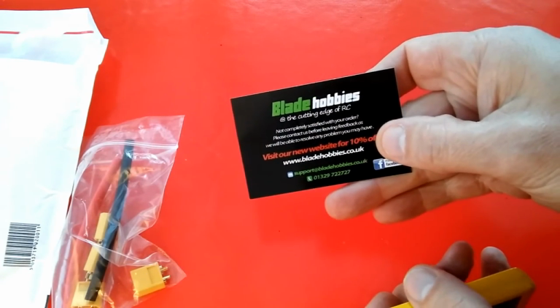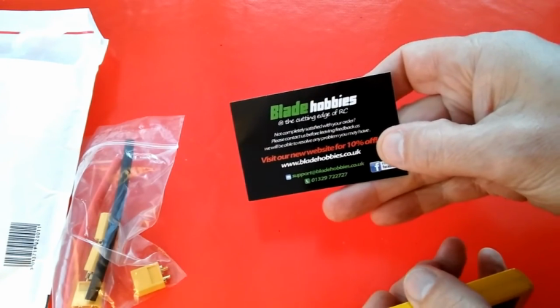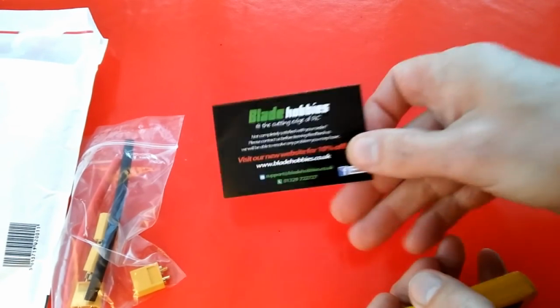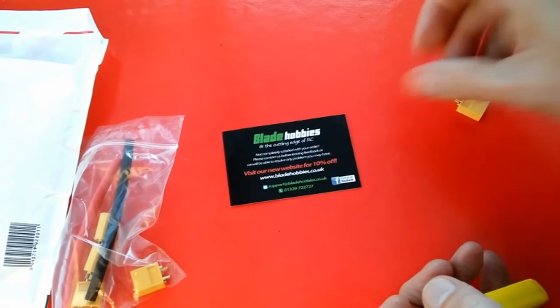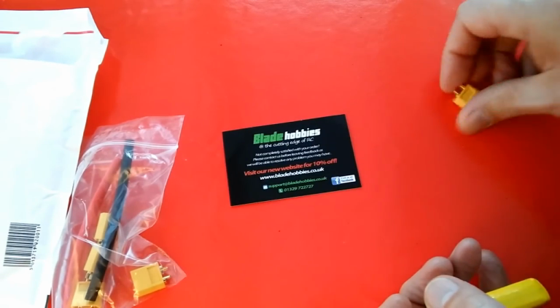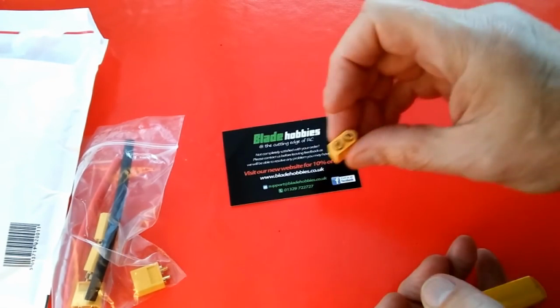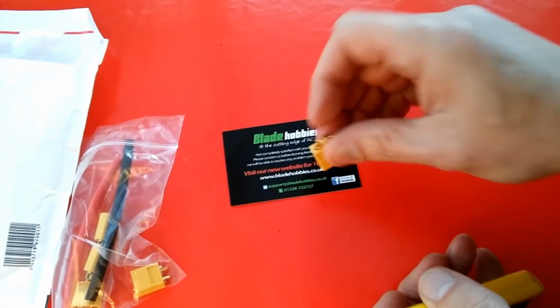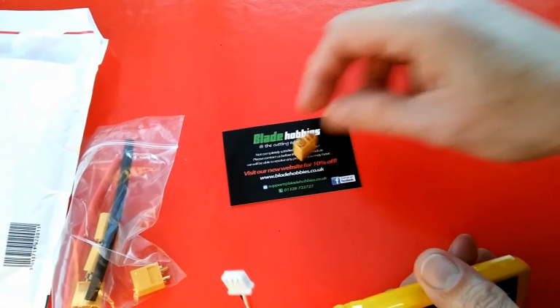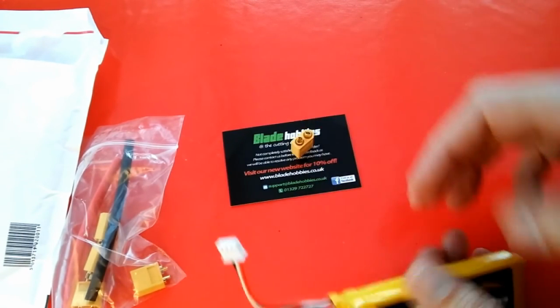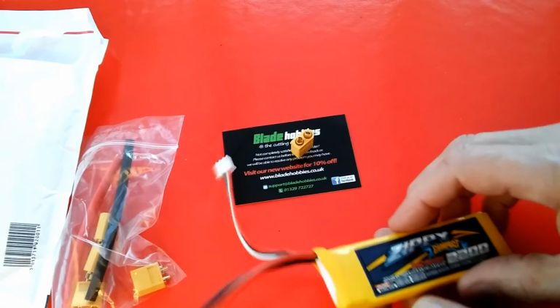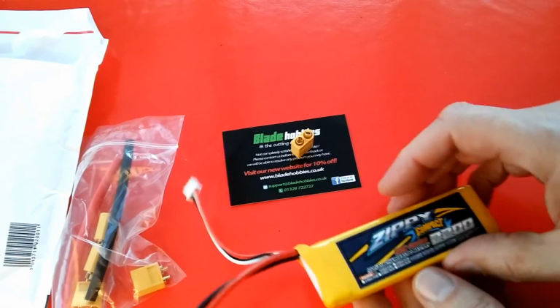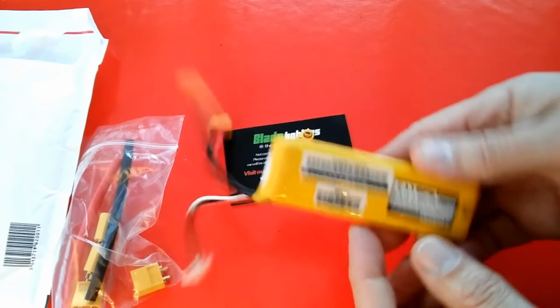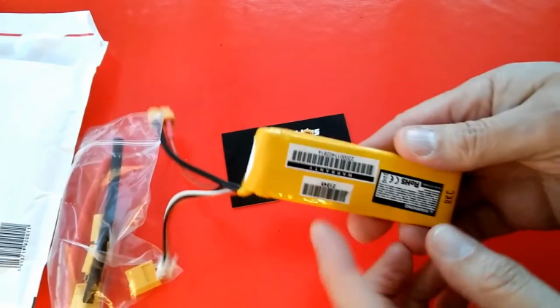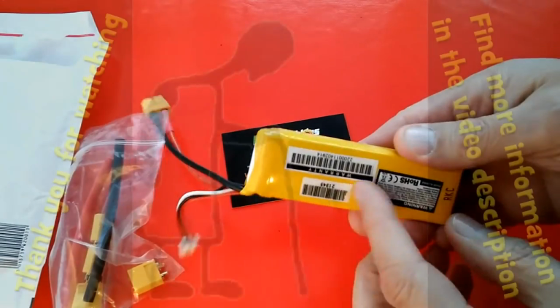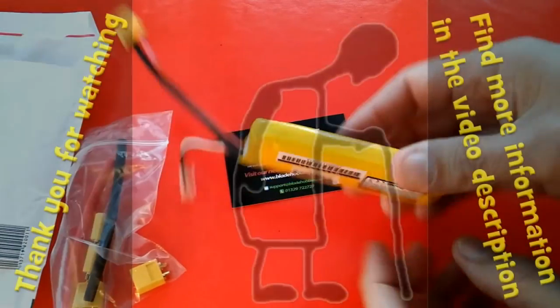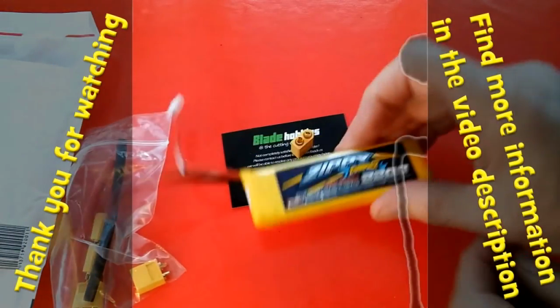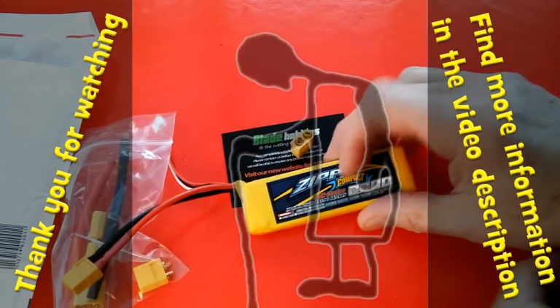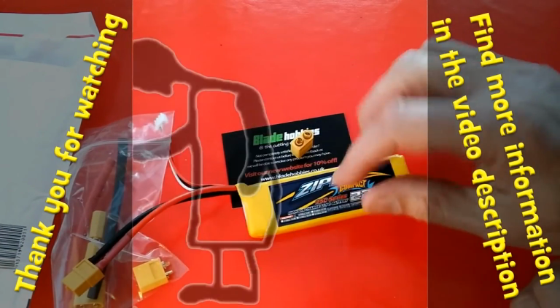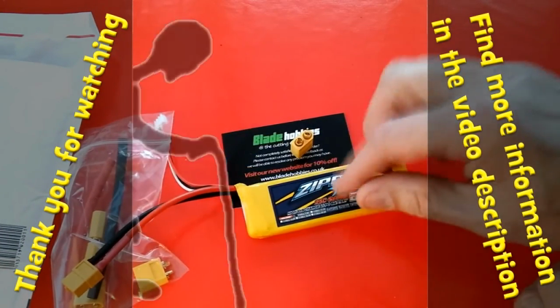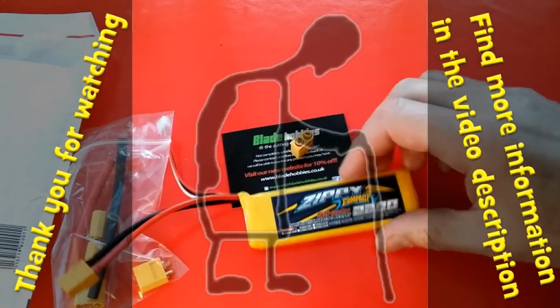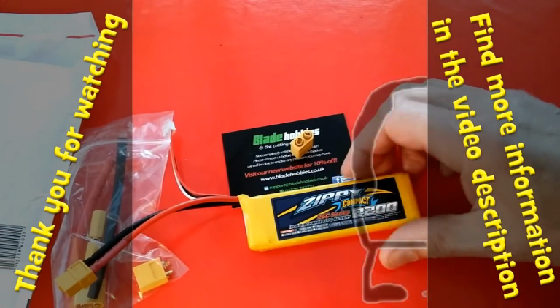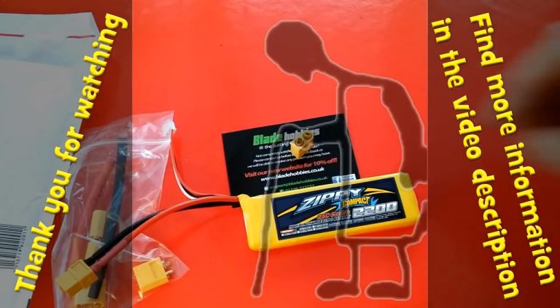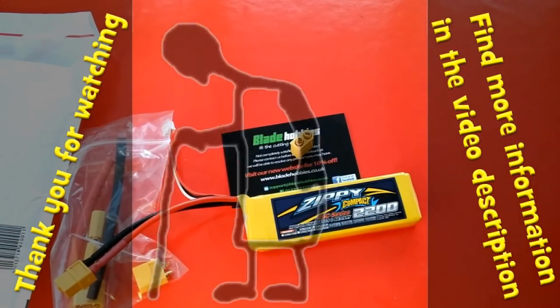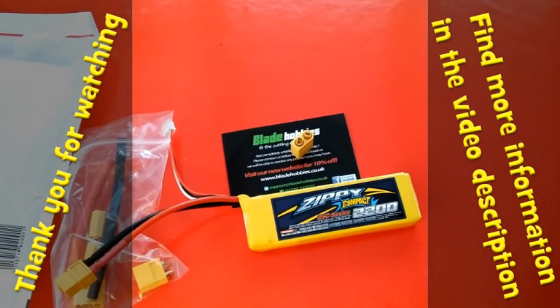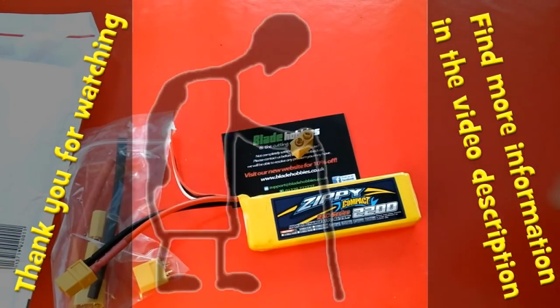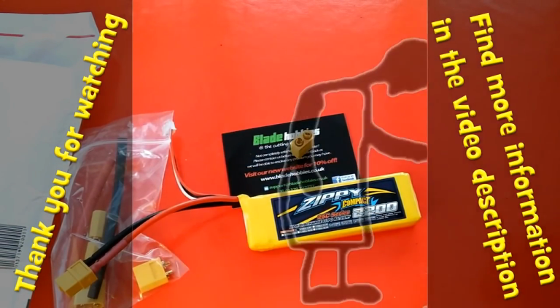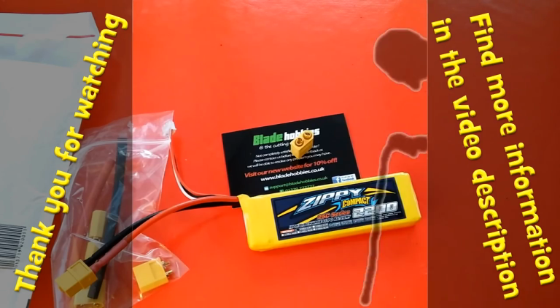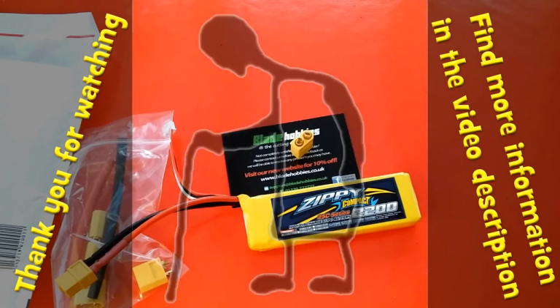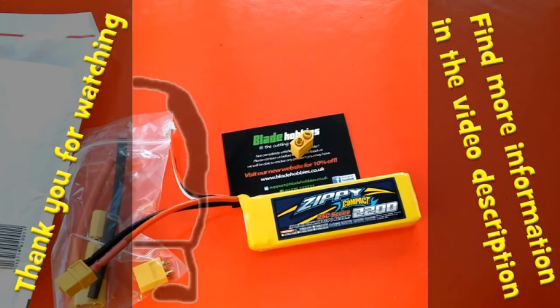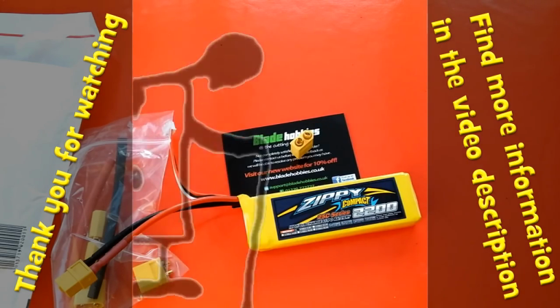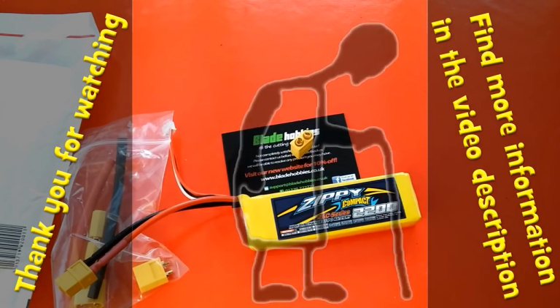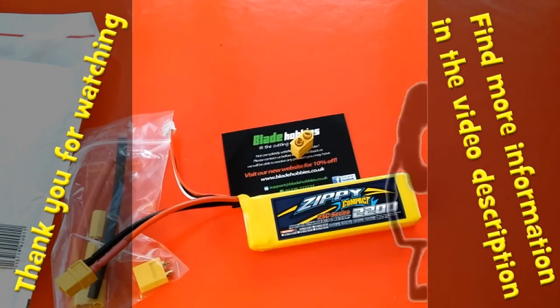Blade Hobbies — the connectors came from there. I've forgotten the name of the guy that these came from, that was different. Anyway, that's it. Looks like the new camera works.